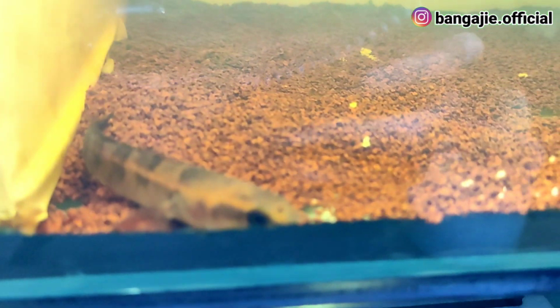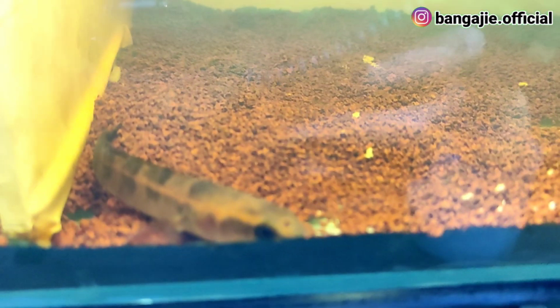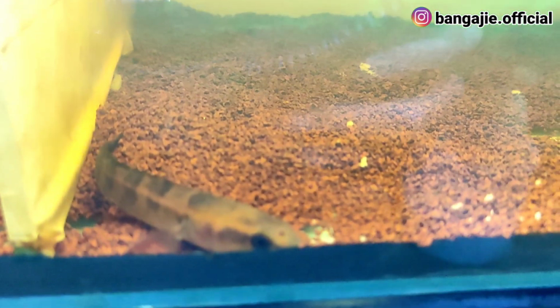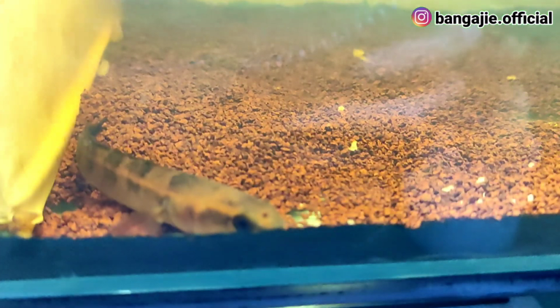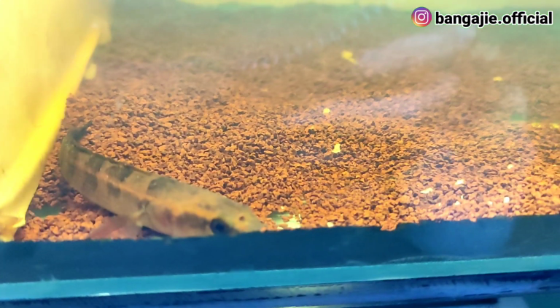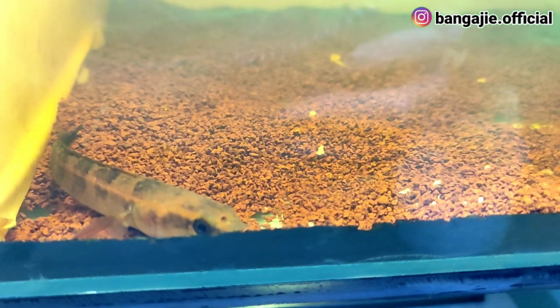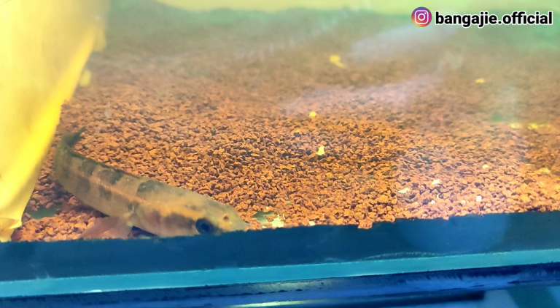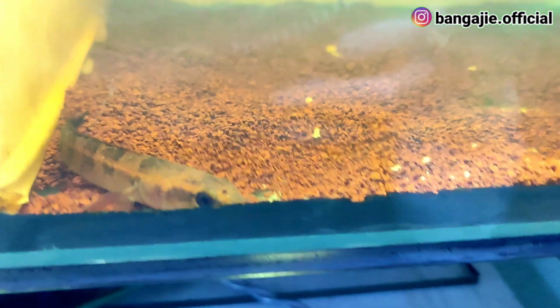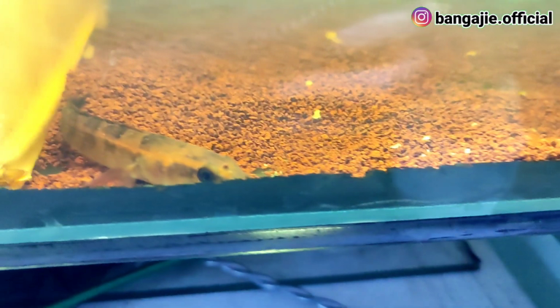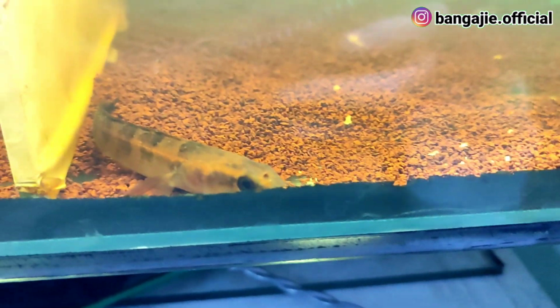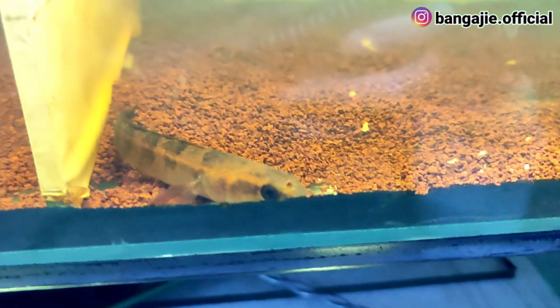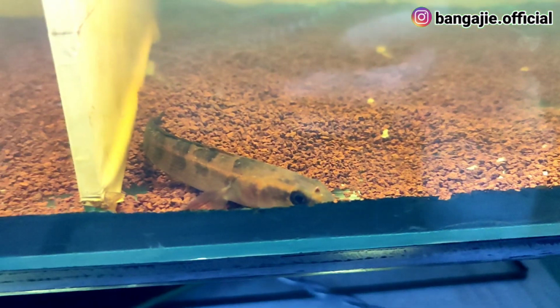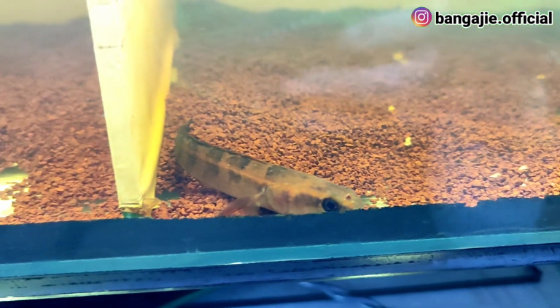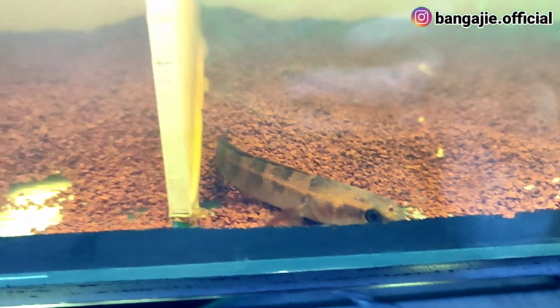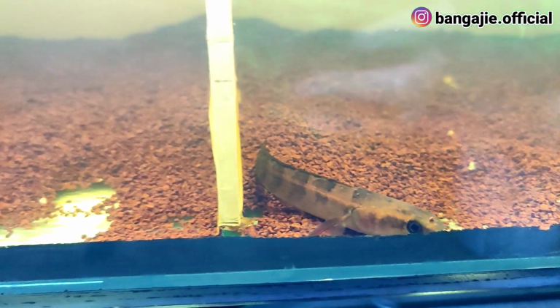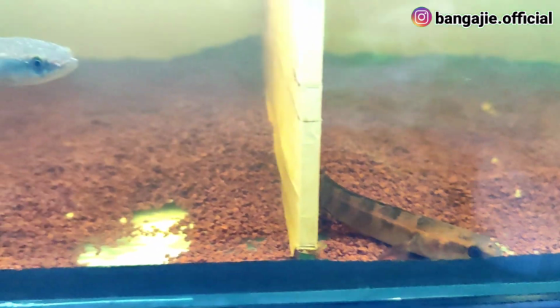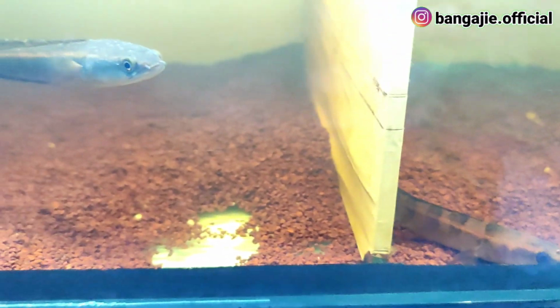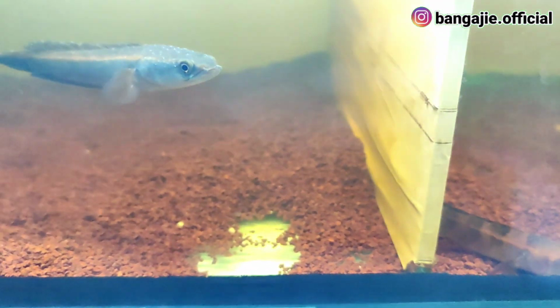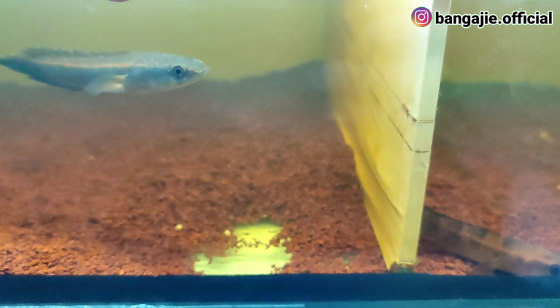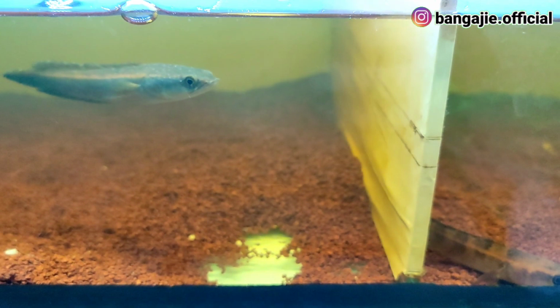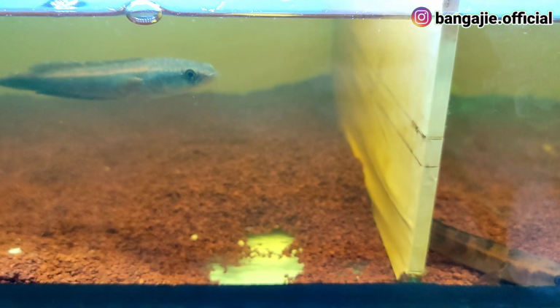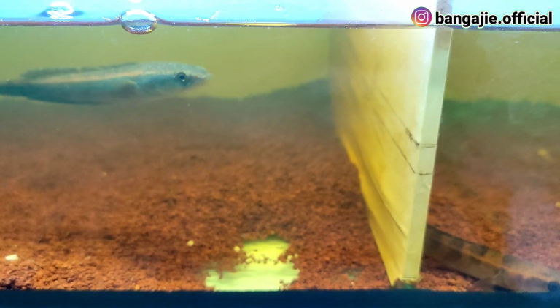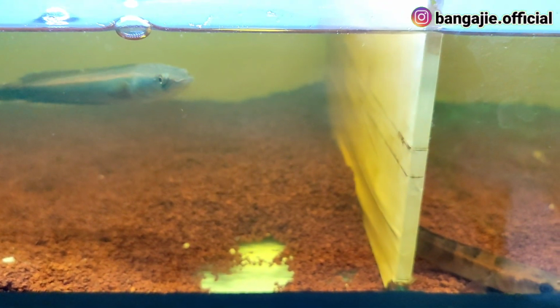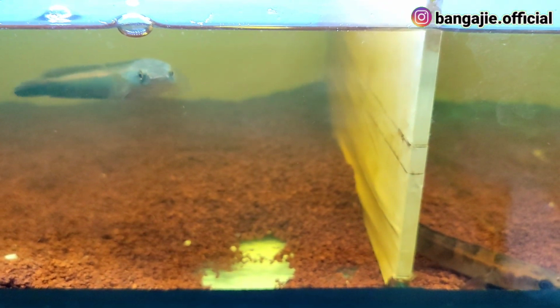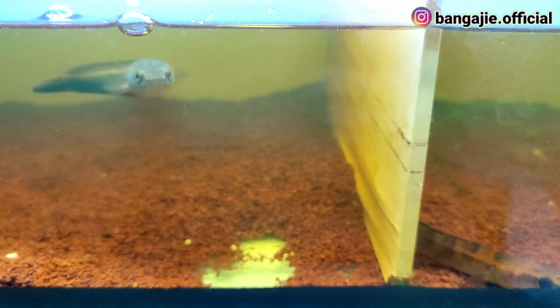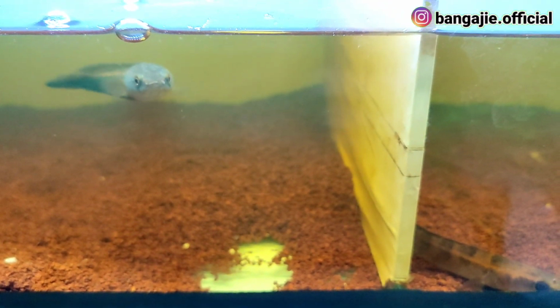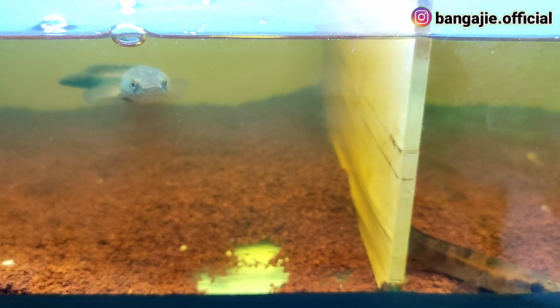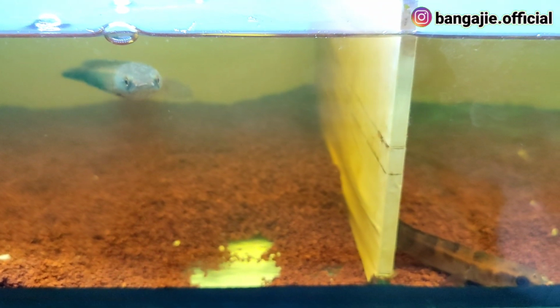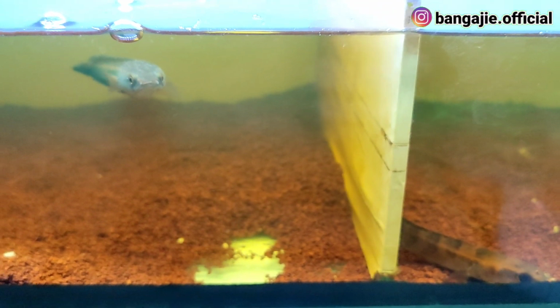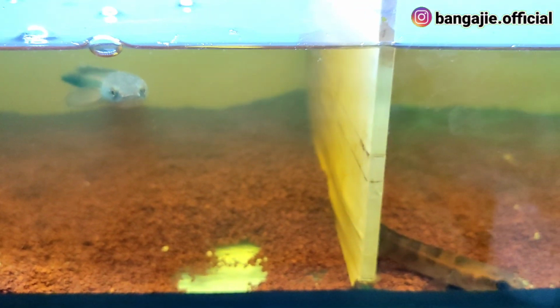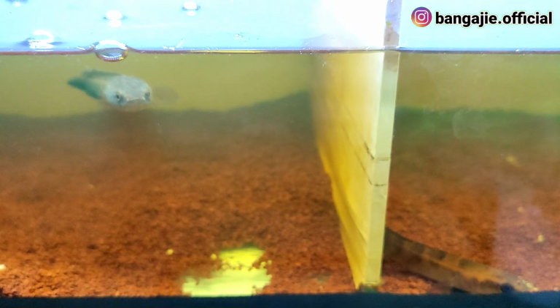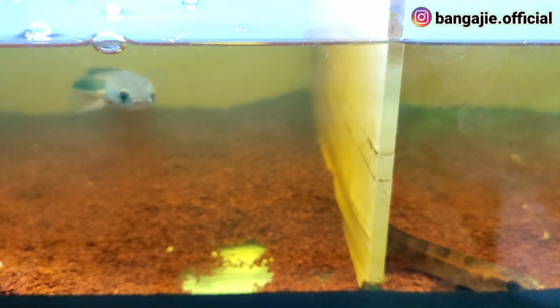Satu lagi, jika di rumah punya aerator, teman-teman boleh pakai aerator supaya membantu ikan jadi aktif lagi. Karena biasanya ikan yang sakit itu mager (malas gerak).